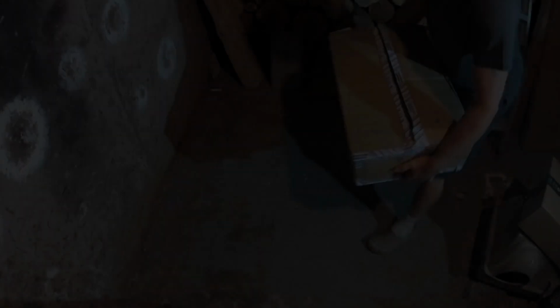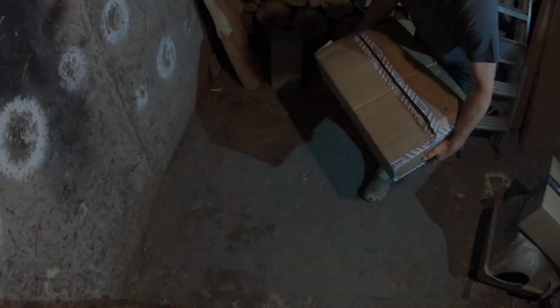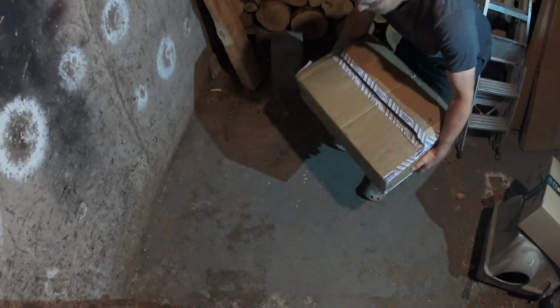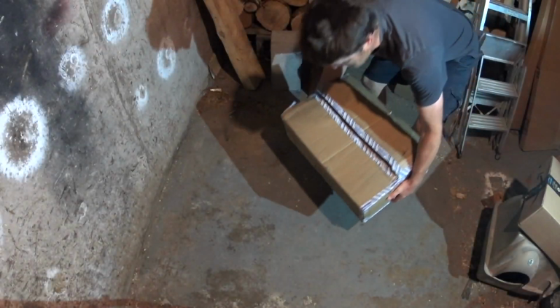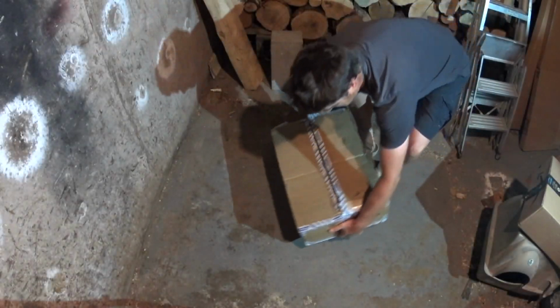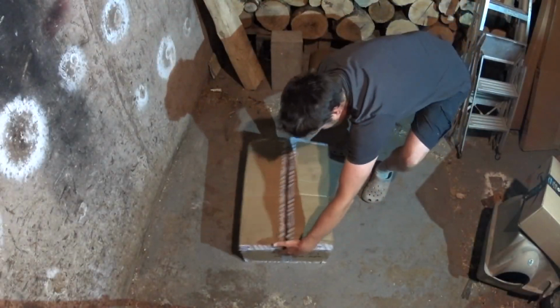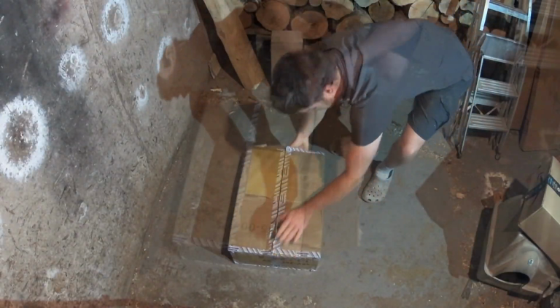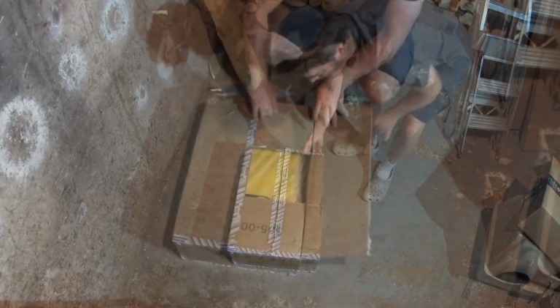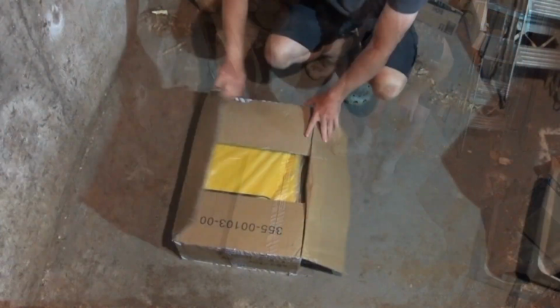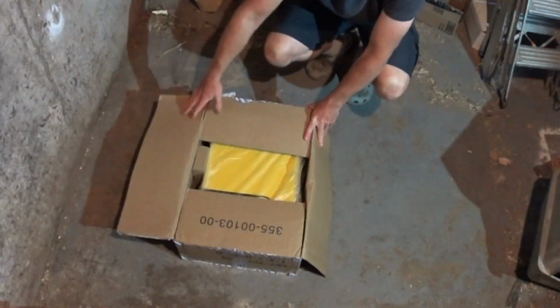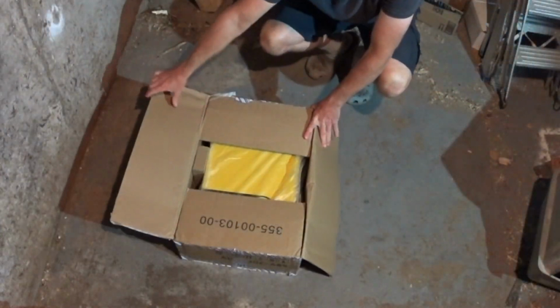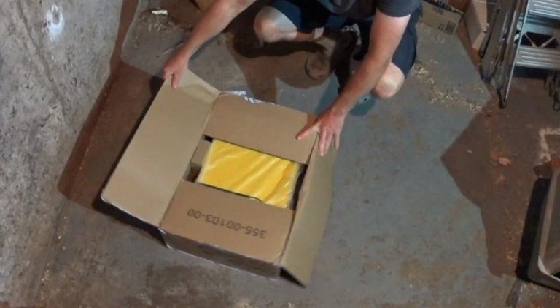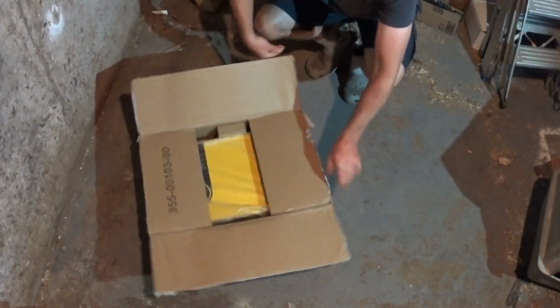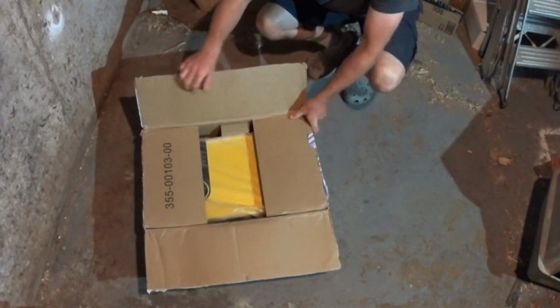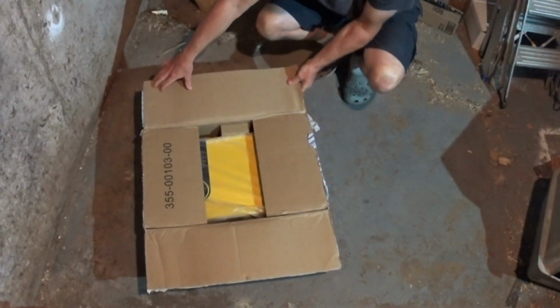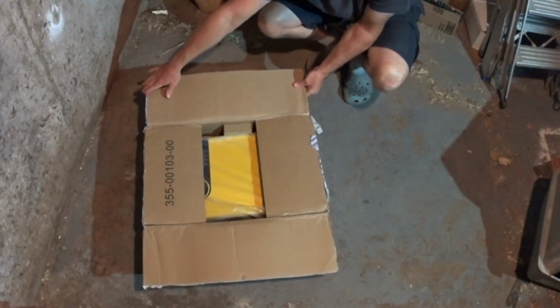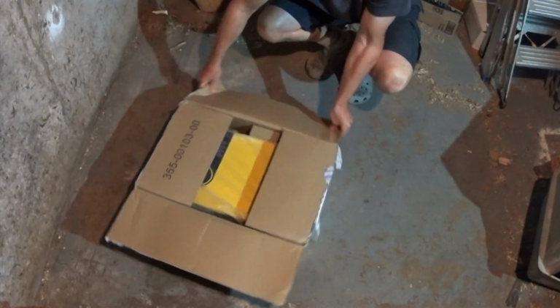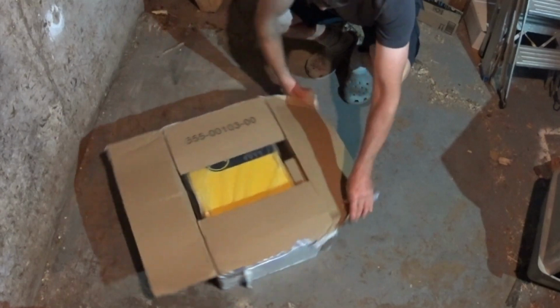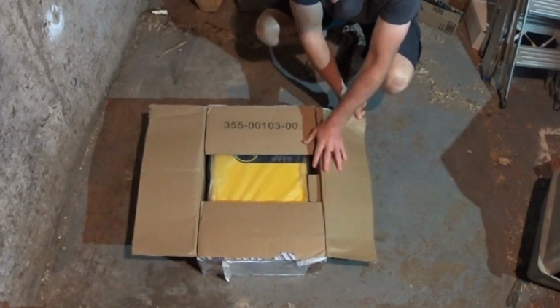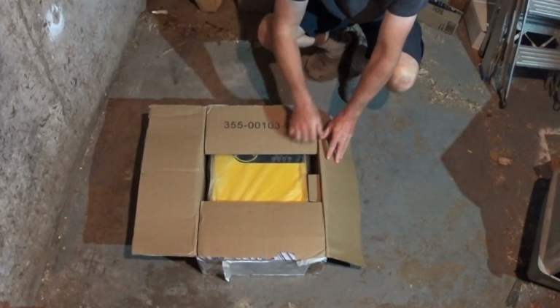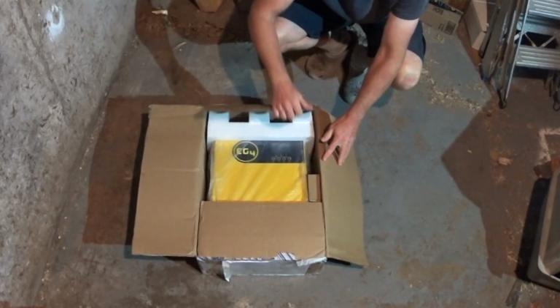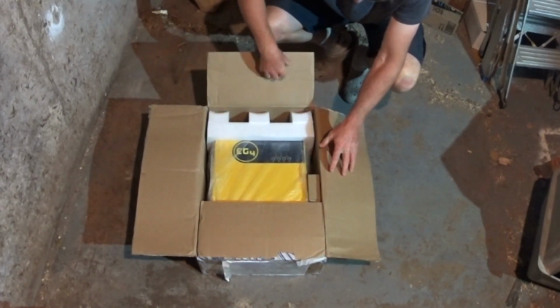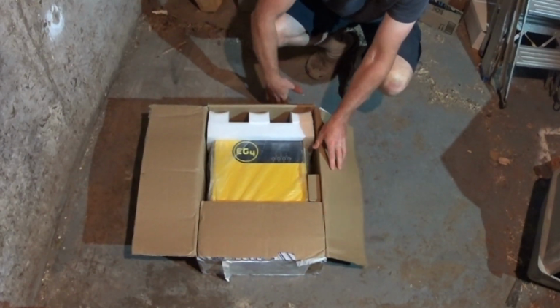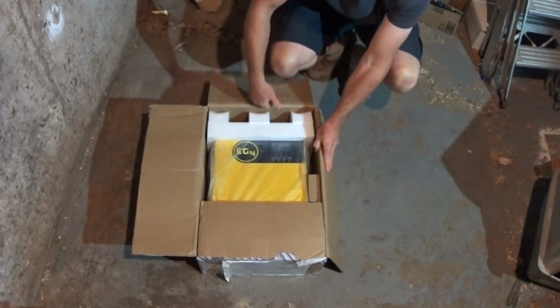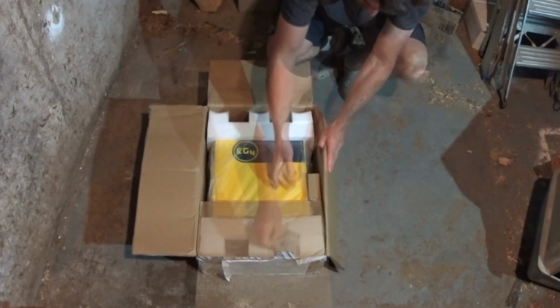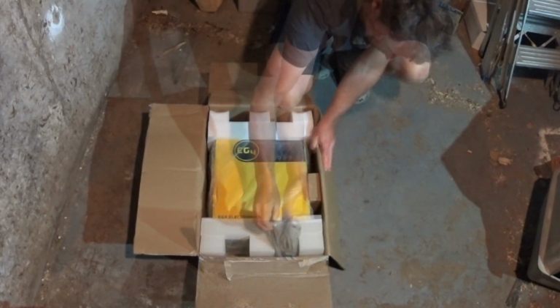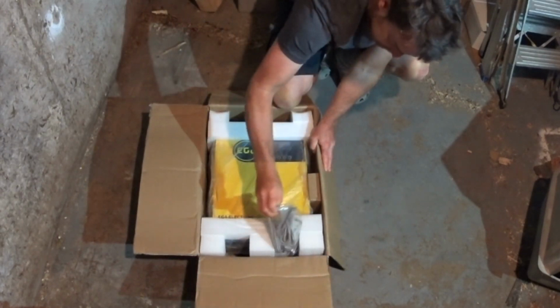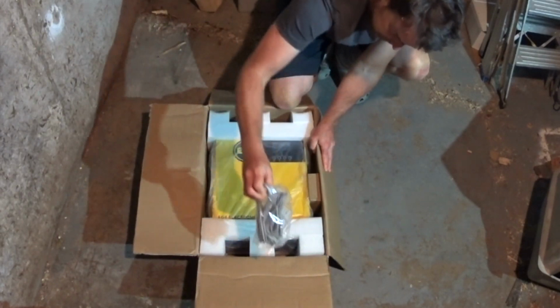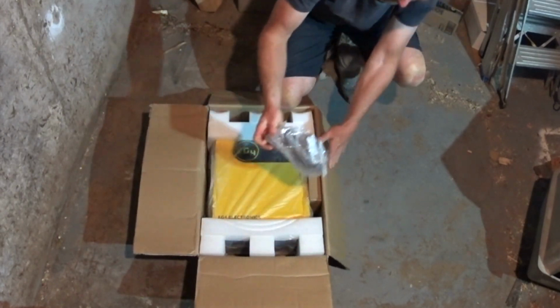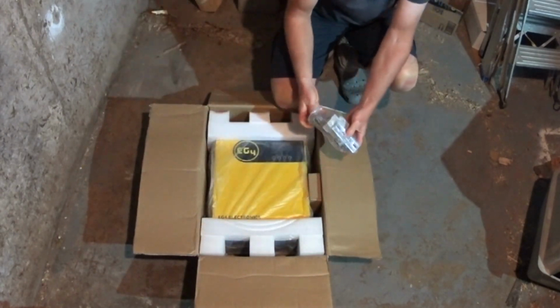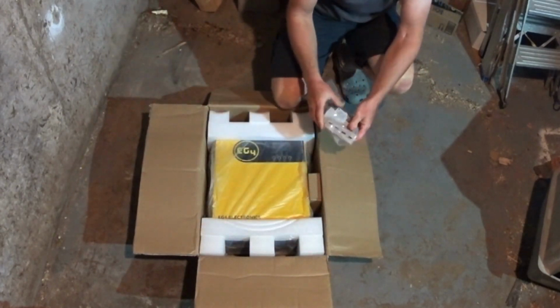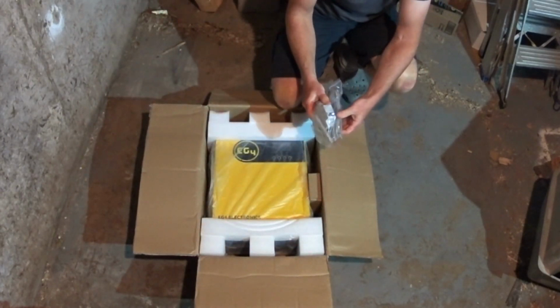Hey folks, everything new under the sun. Here is an unbox of a refurbished EG4 3 kilowatt unit. I got it direct from Signature Solar — they repaired it themselves.